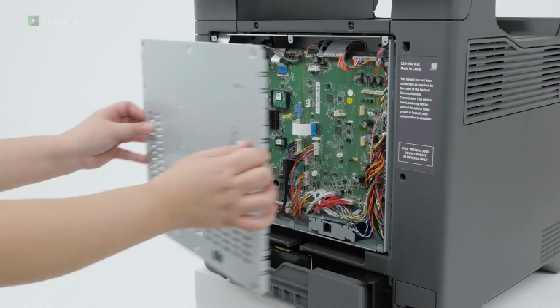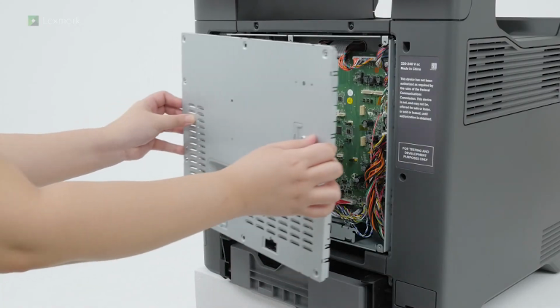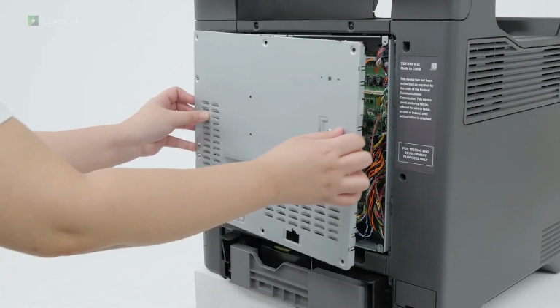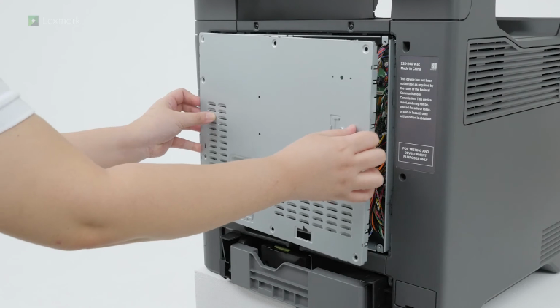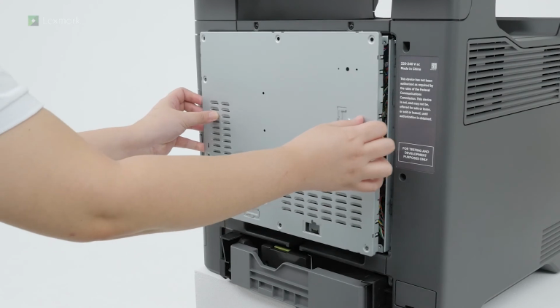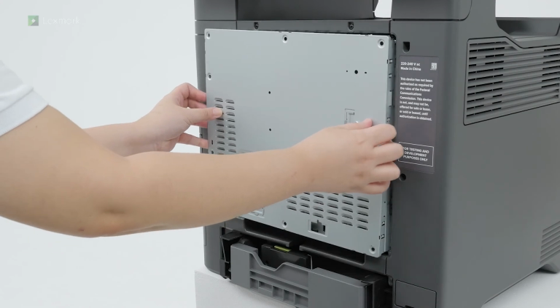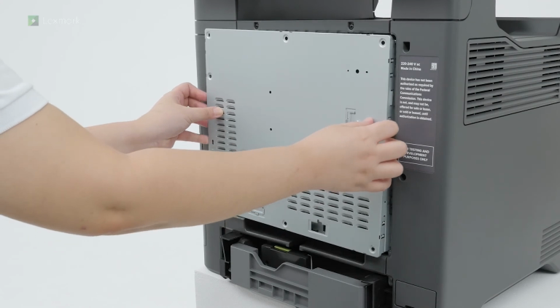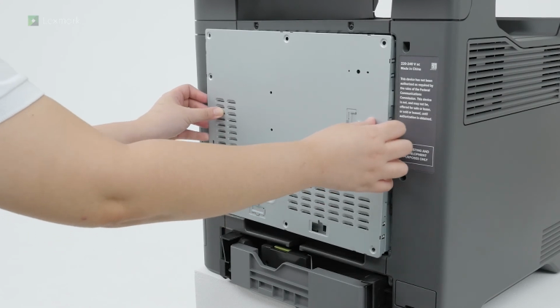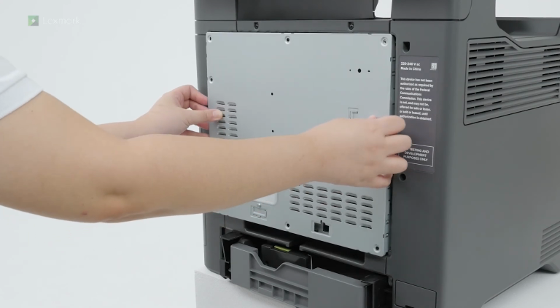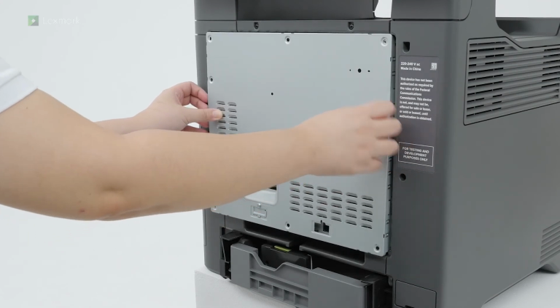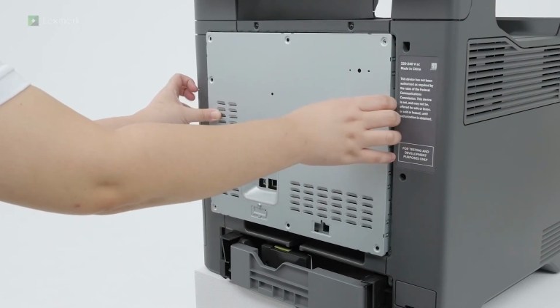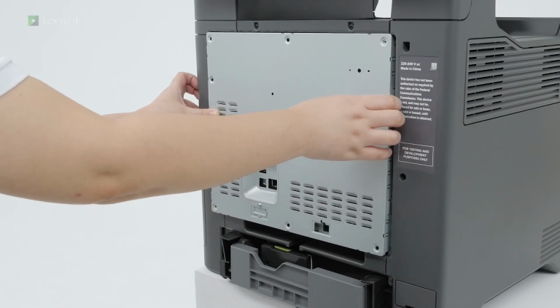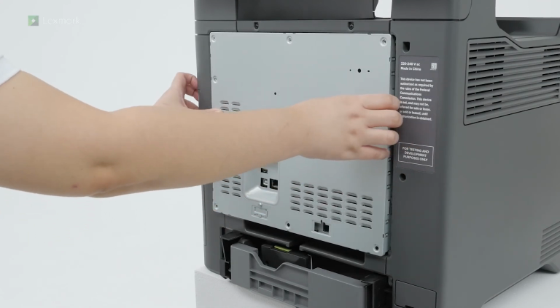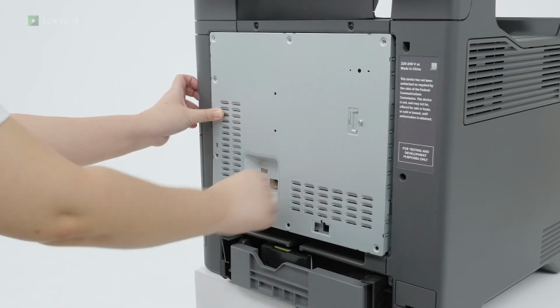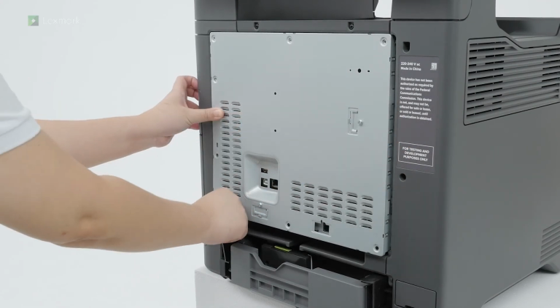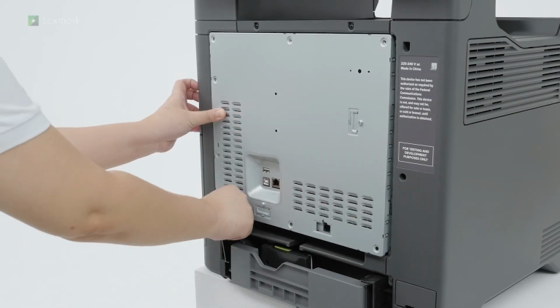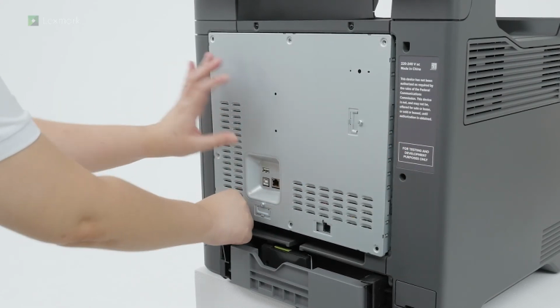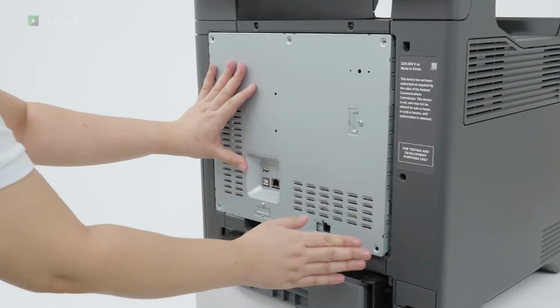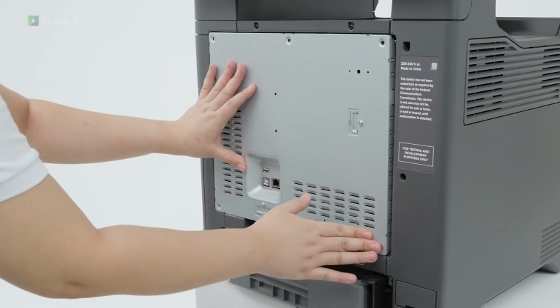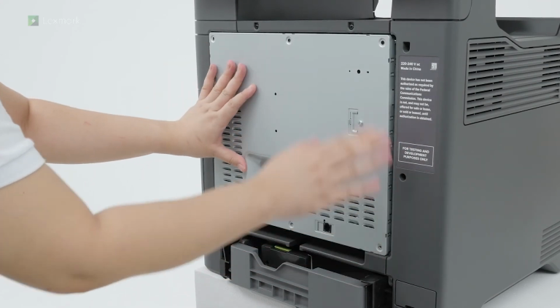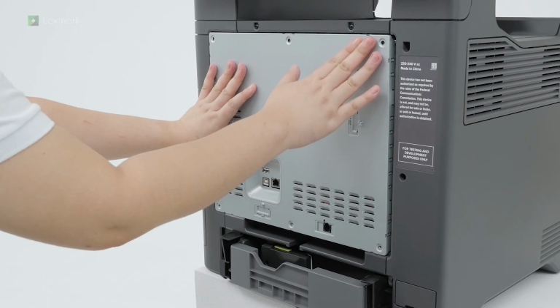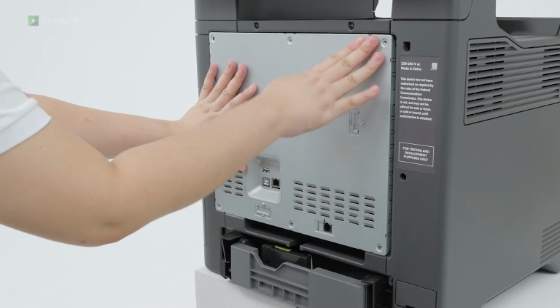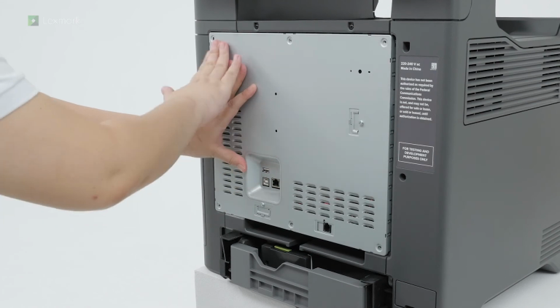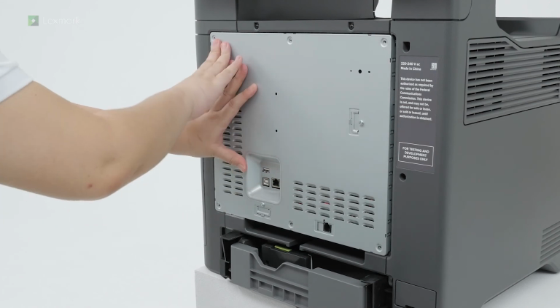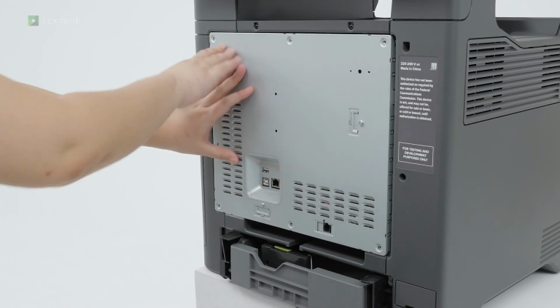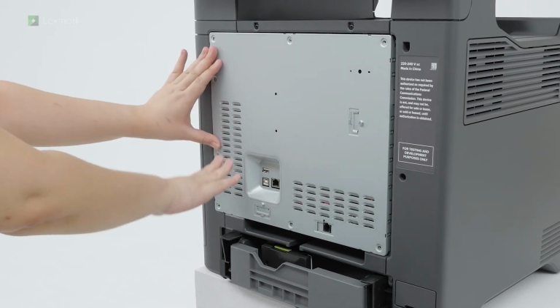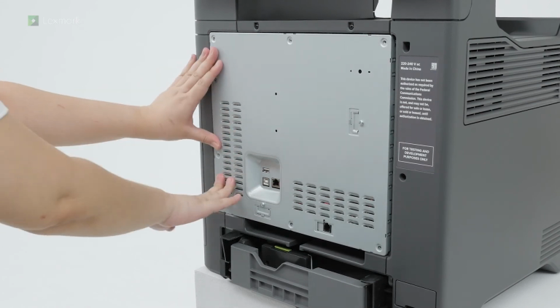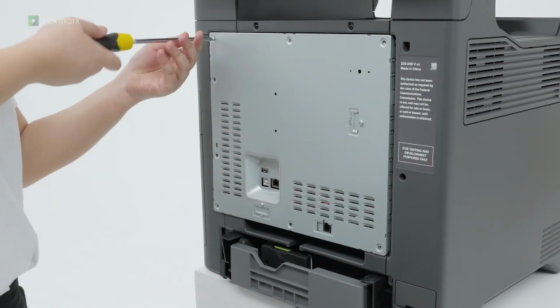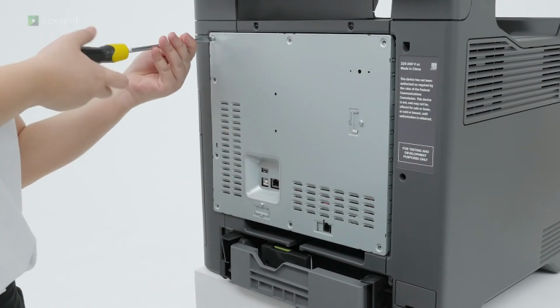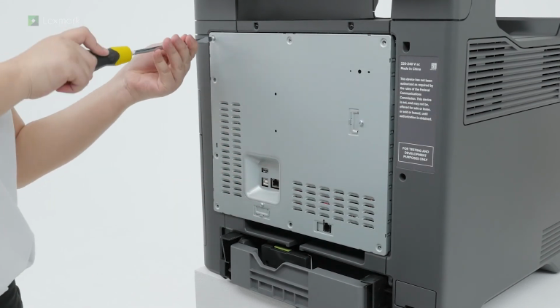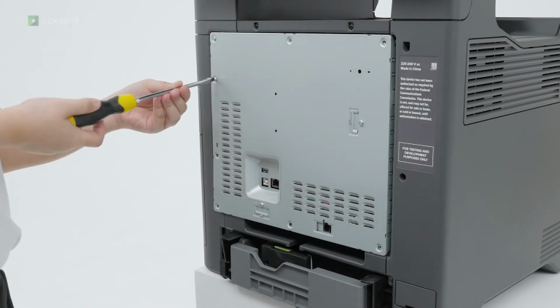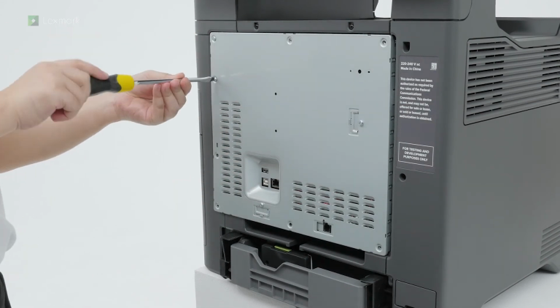Attach the controller board shield, and then install the screws.